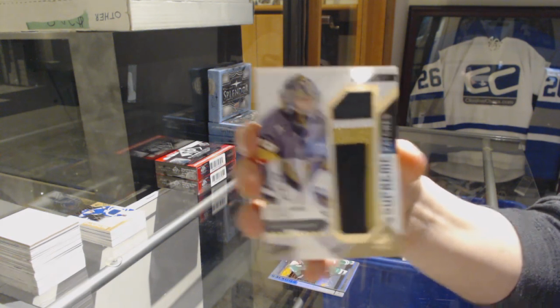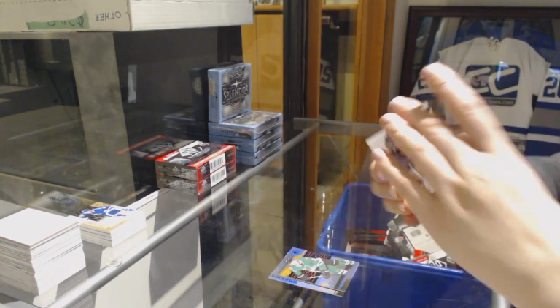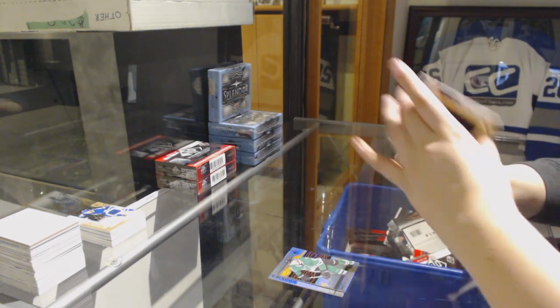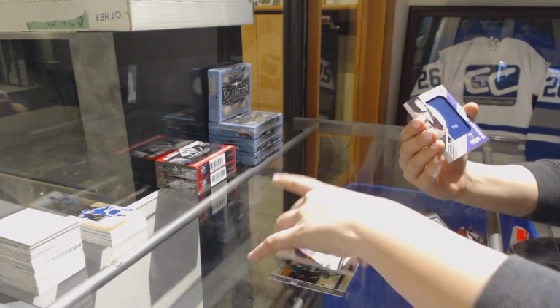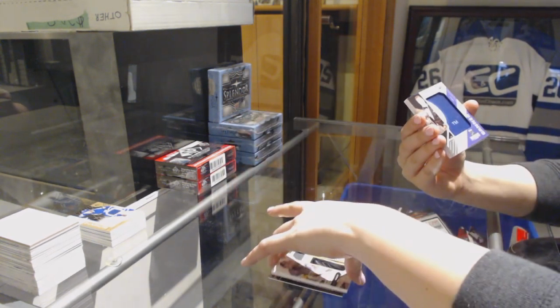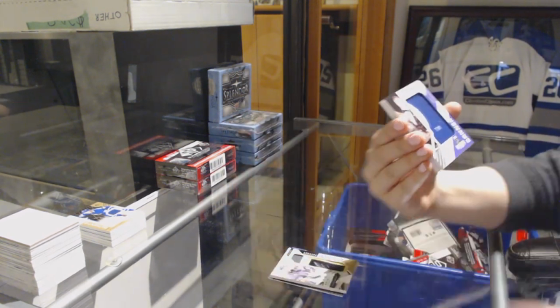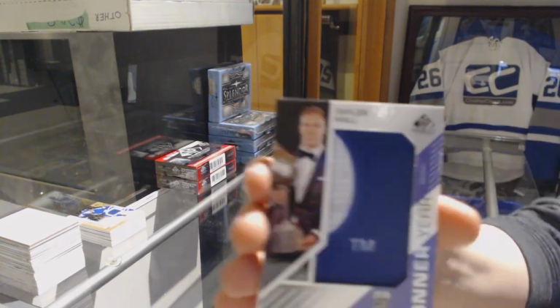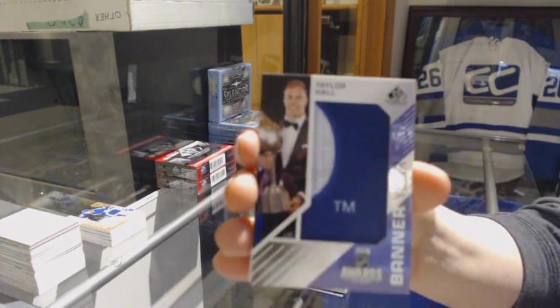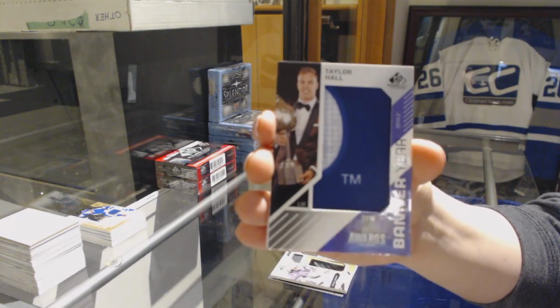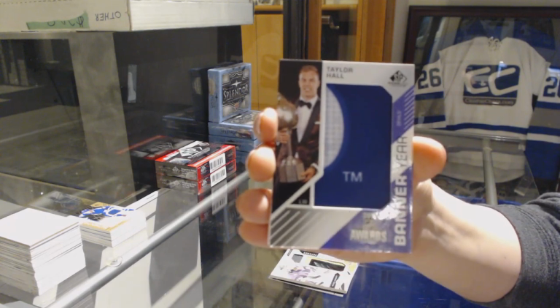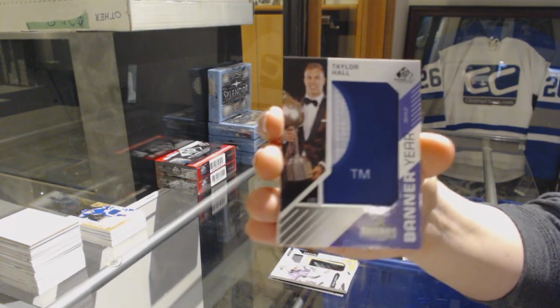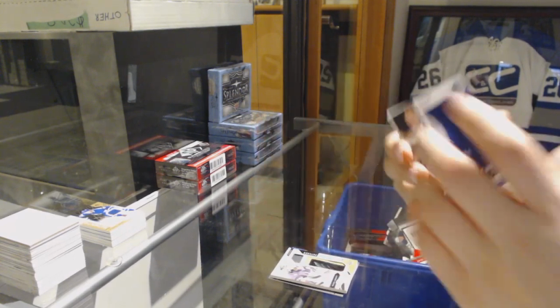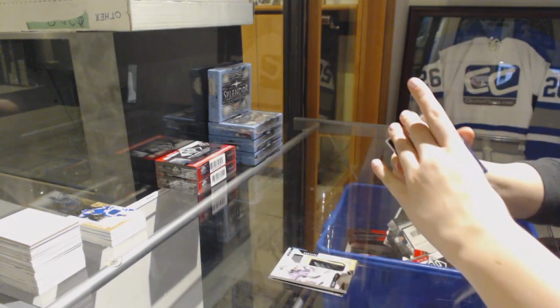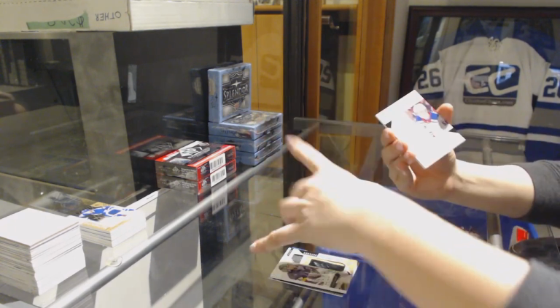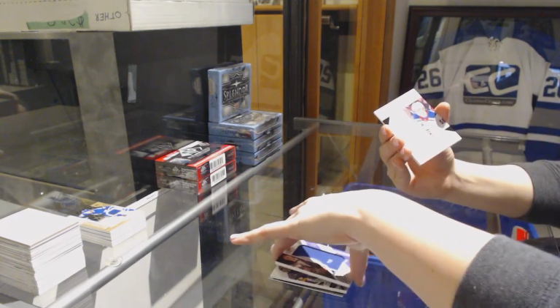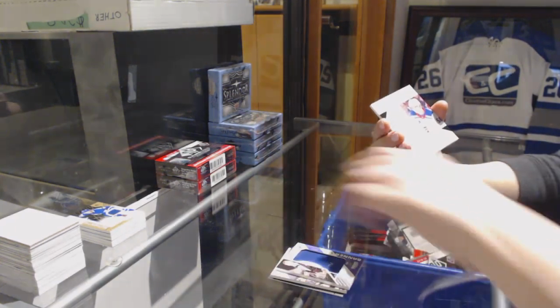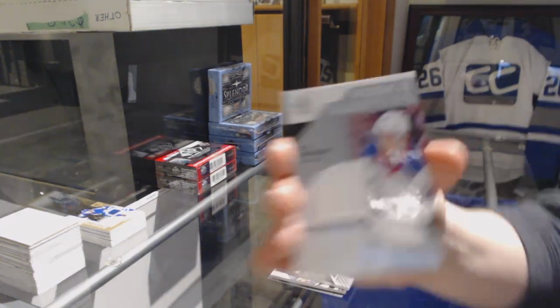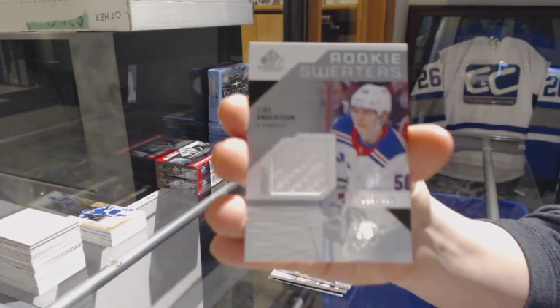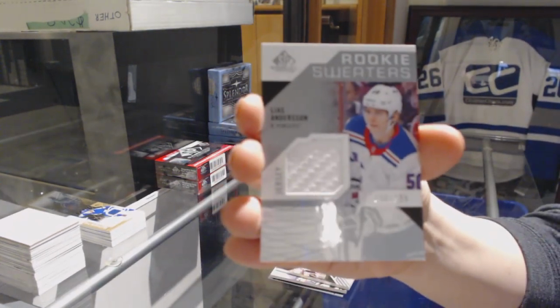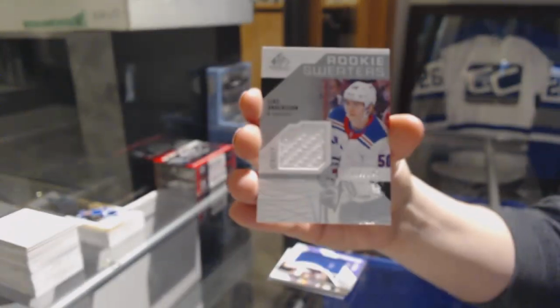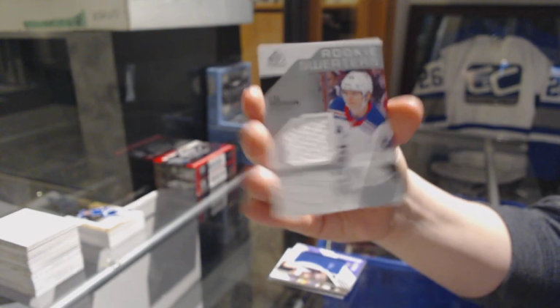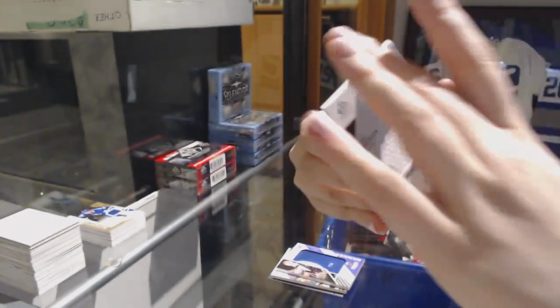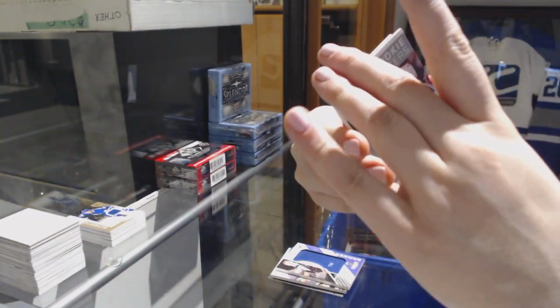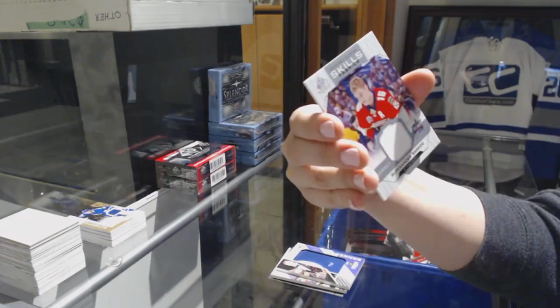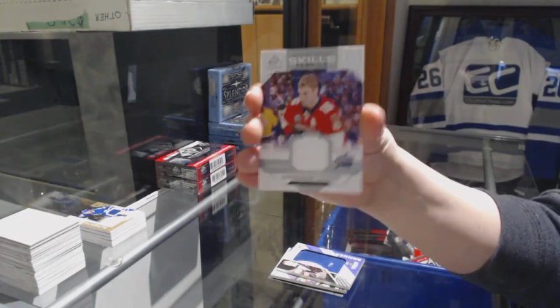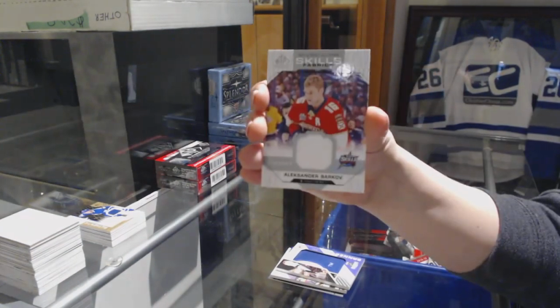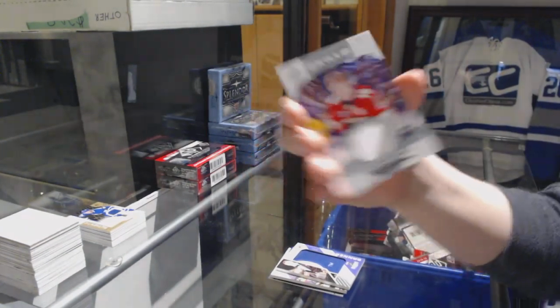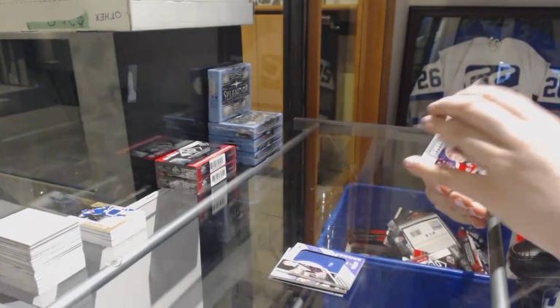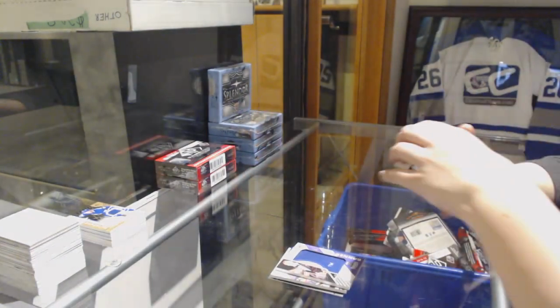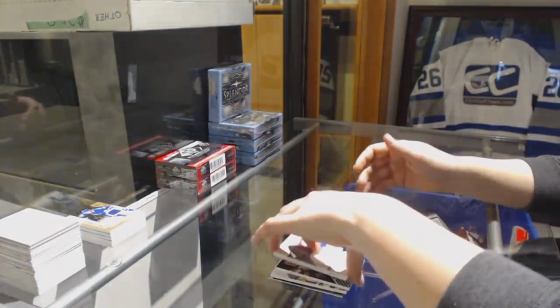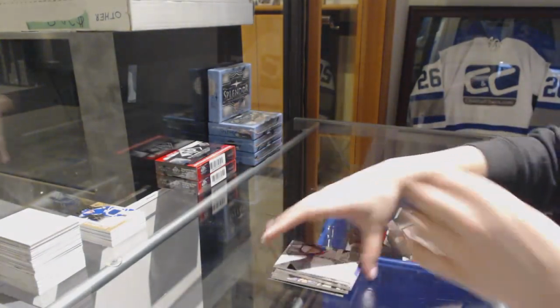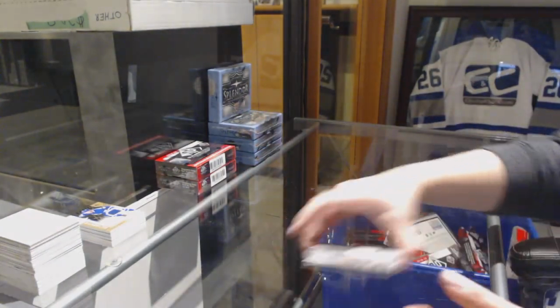Marc-Andre Fleury. Banner here, Taylor Hall for the Devils. Rookie Sweaters jersey number 199 for the Rangers, Lias Andersson. And an All-Star Skills Fabrics jersey of Alexander Barkov for the Panthers.